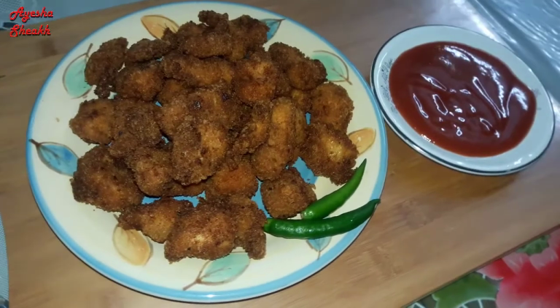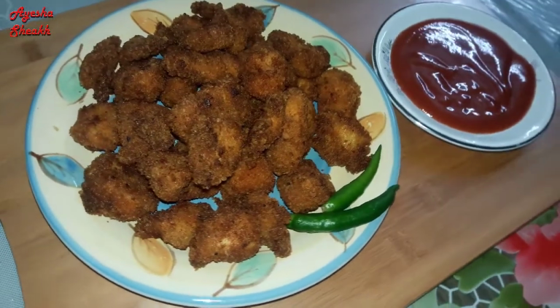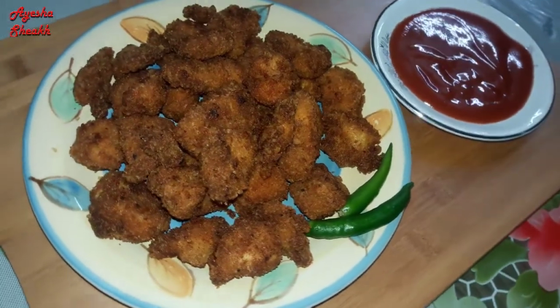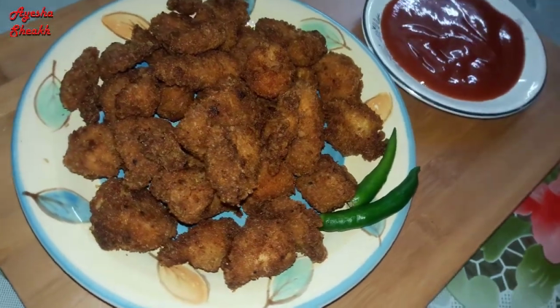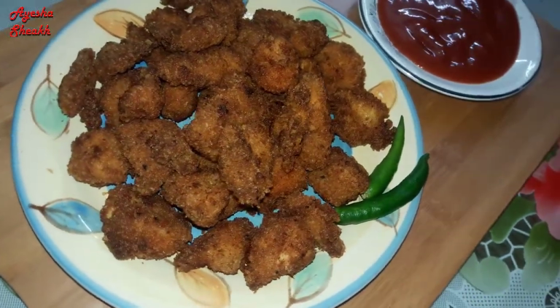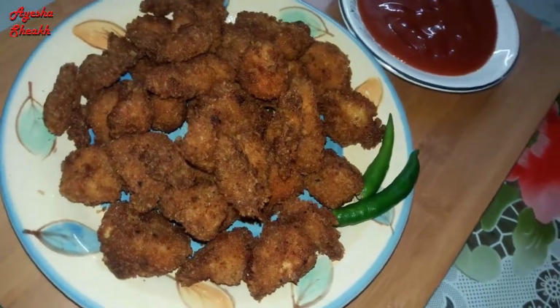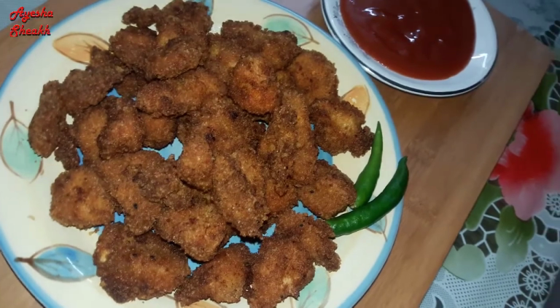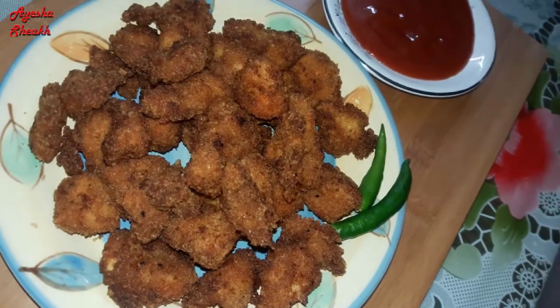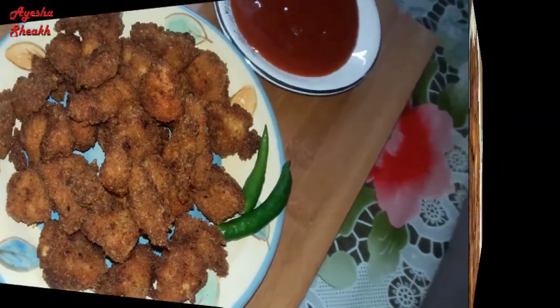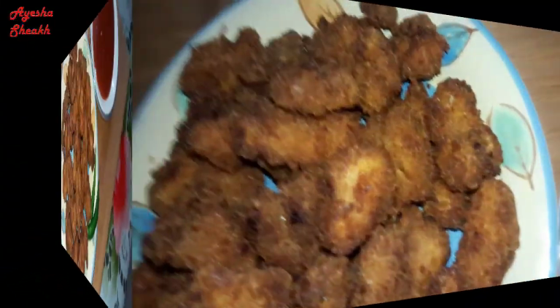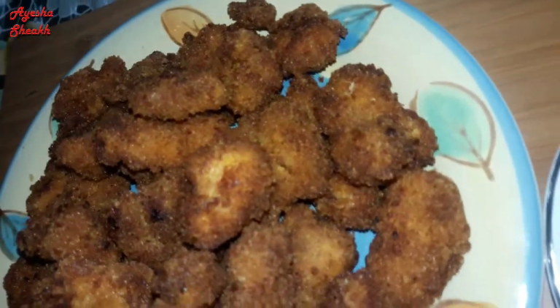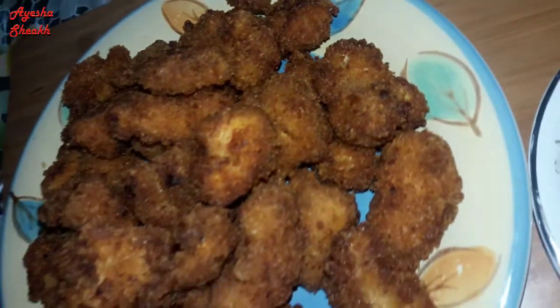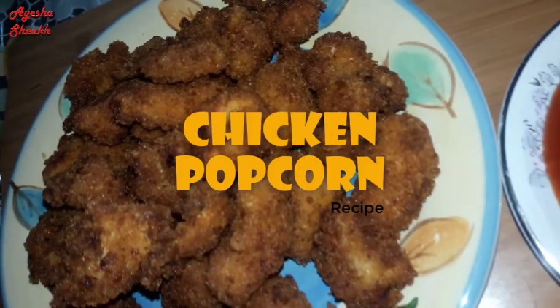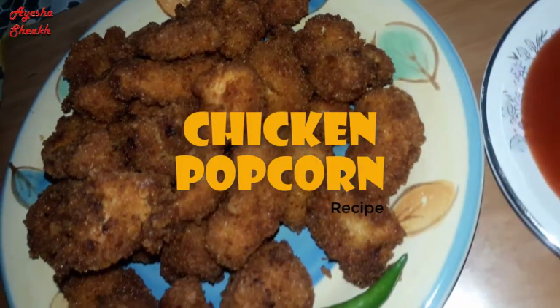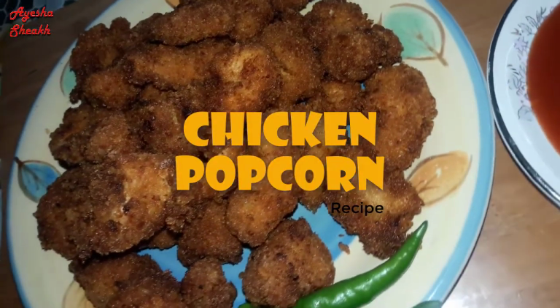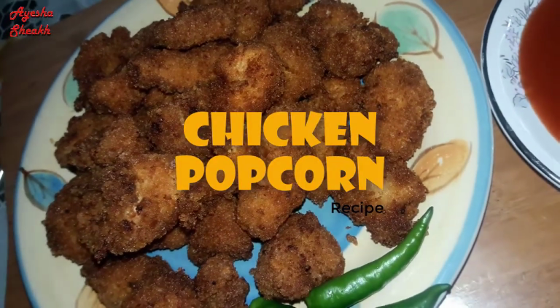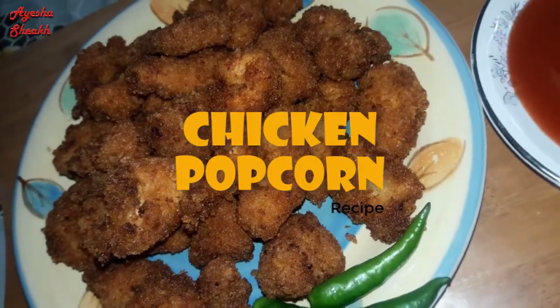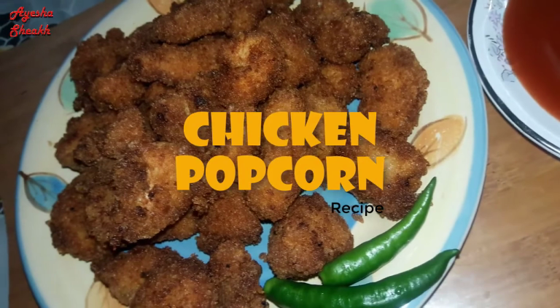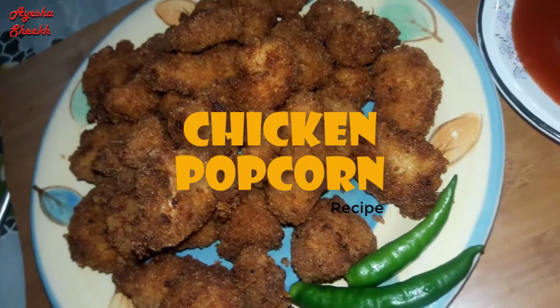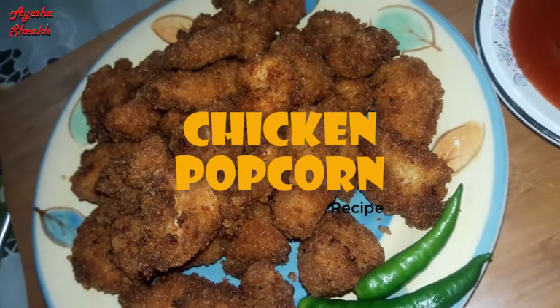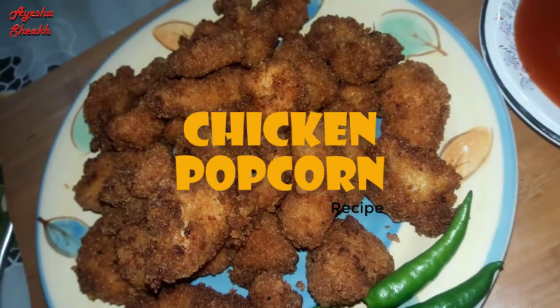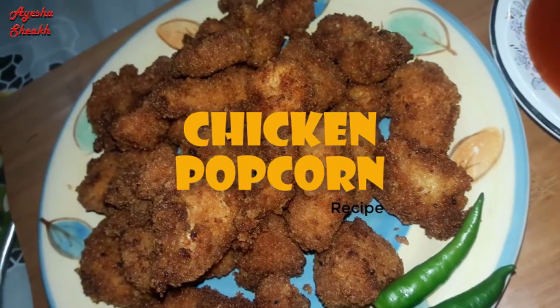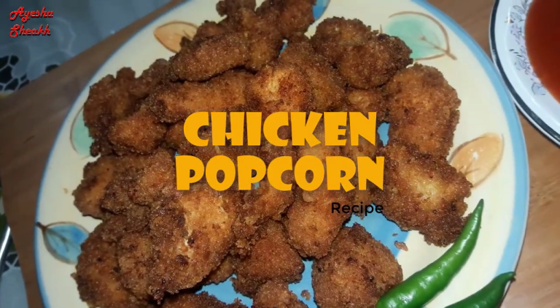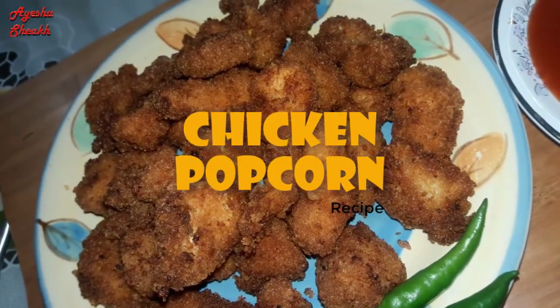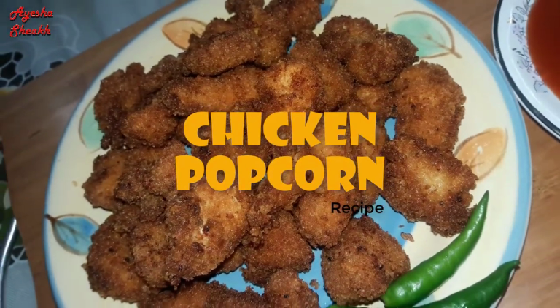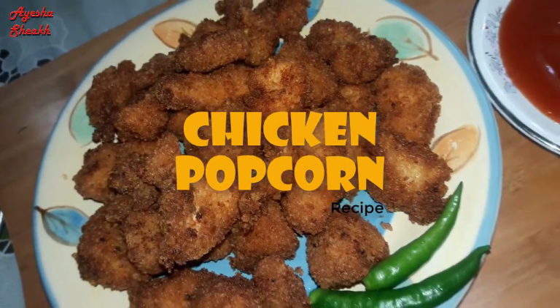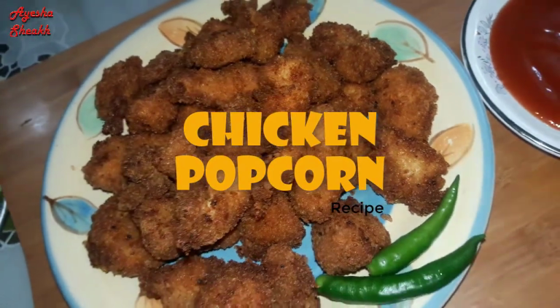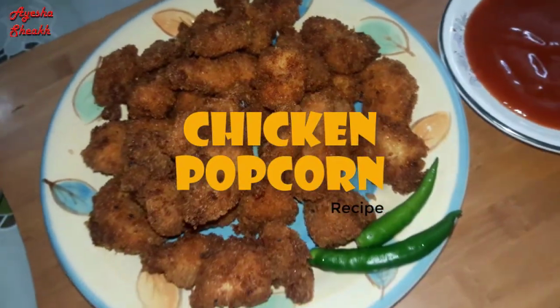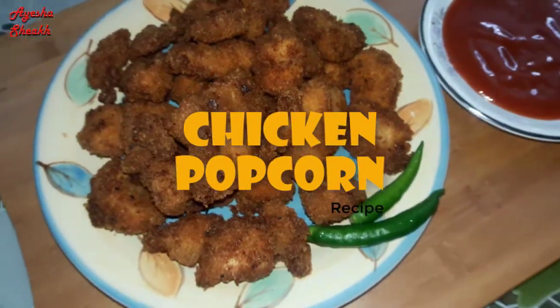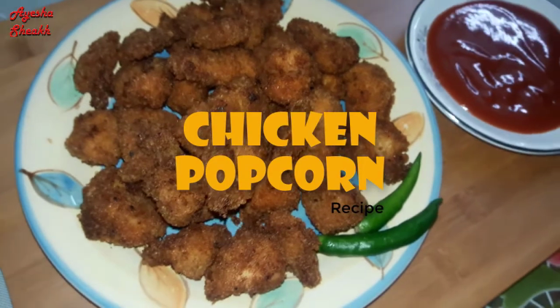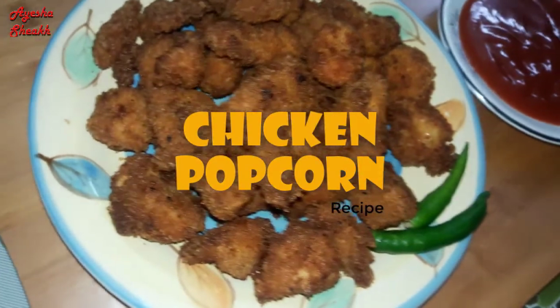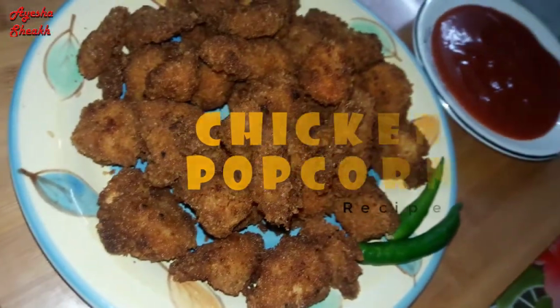Hey guys, welcome back to my channel. I'm Aisha Shek. We have got a recipe, and this recipe is a very good recipe. This is the chicken popcorn.